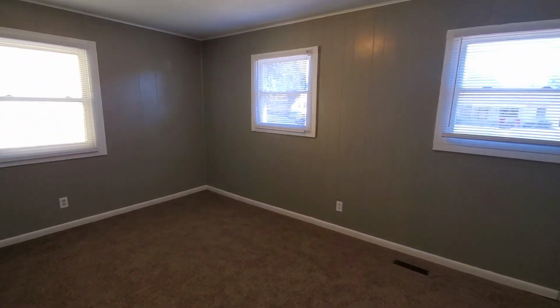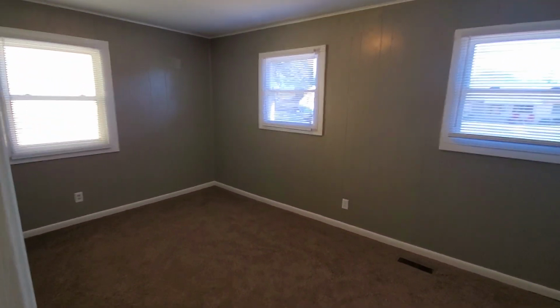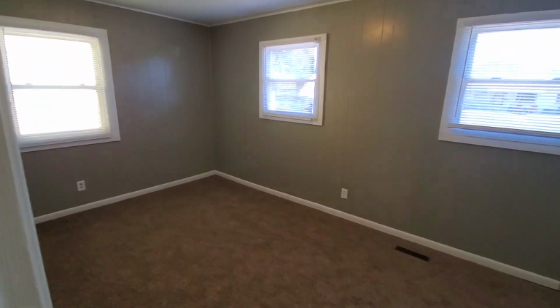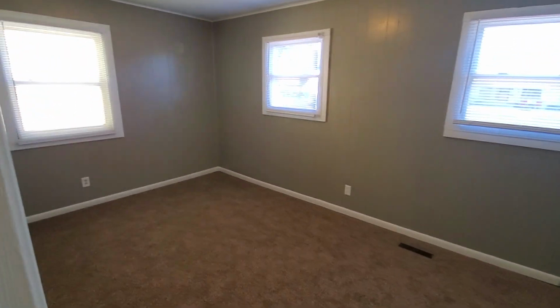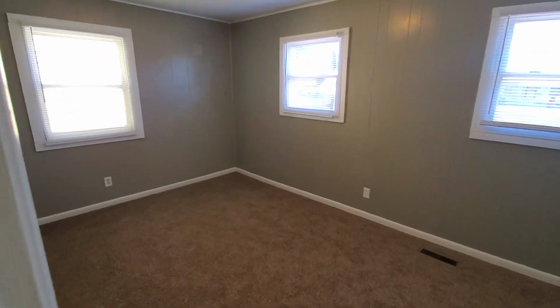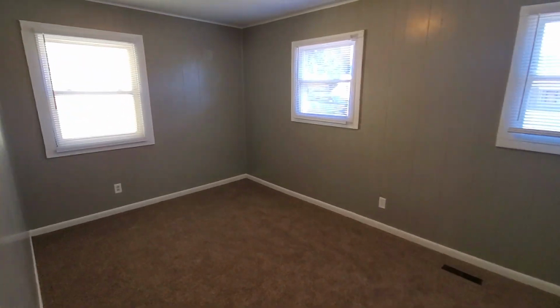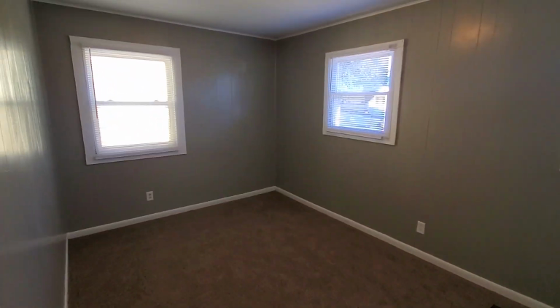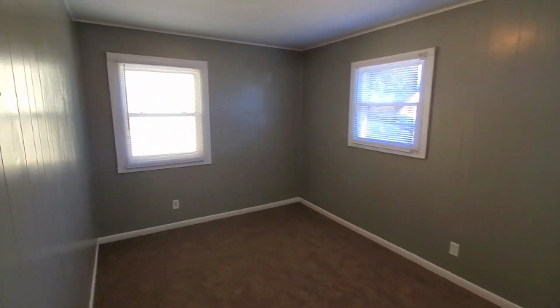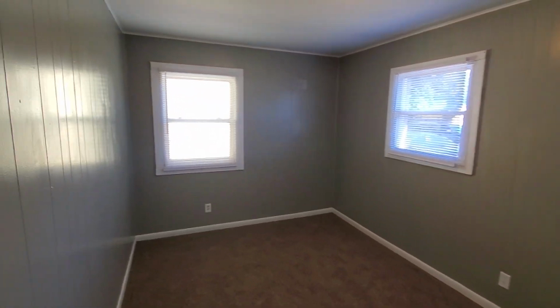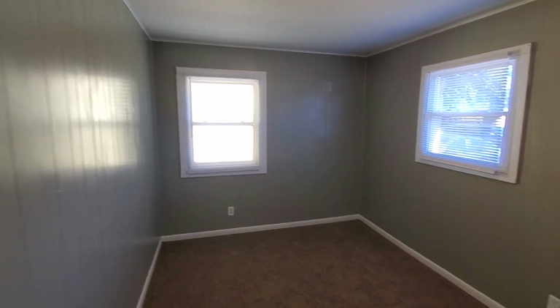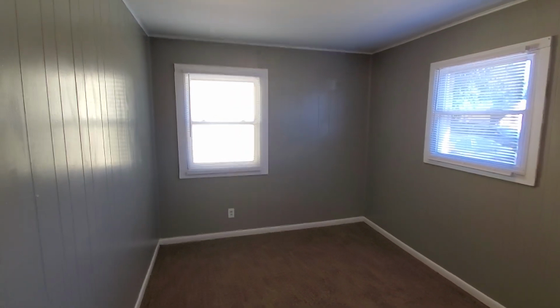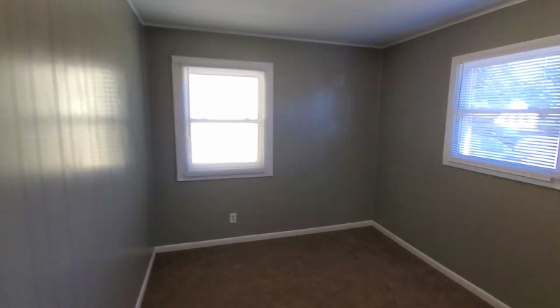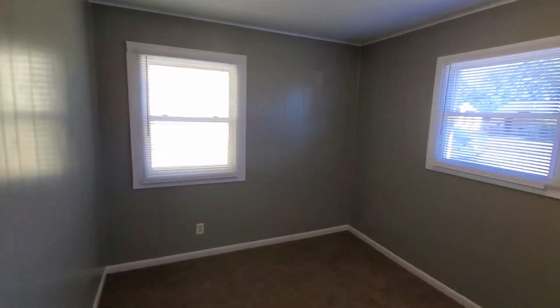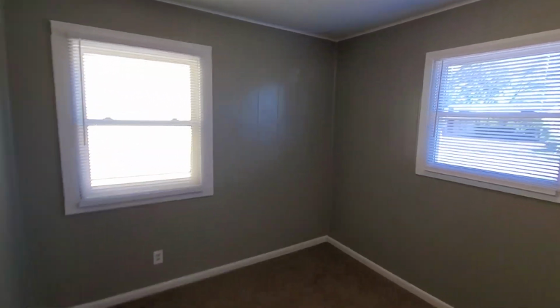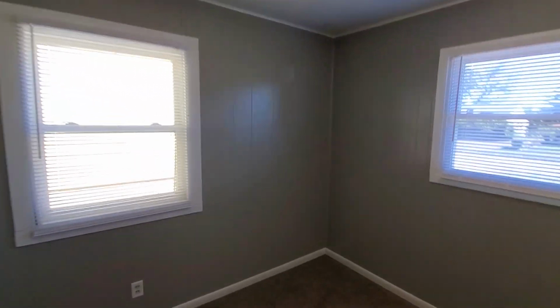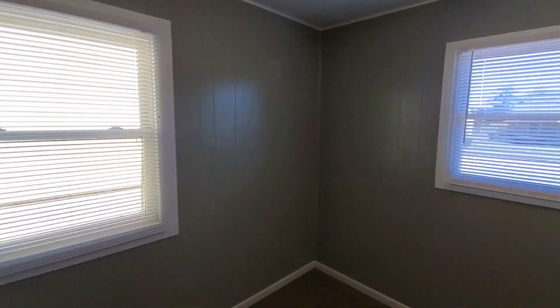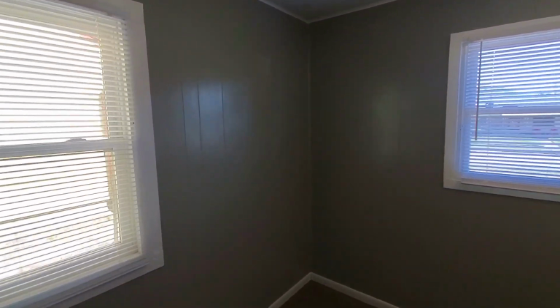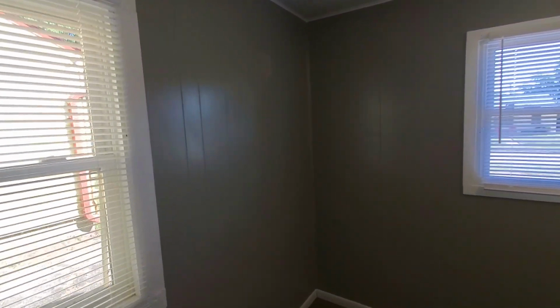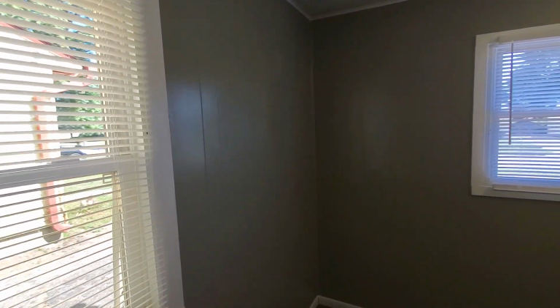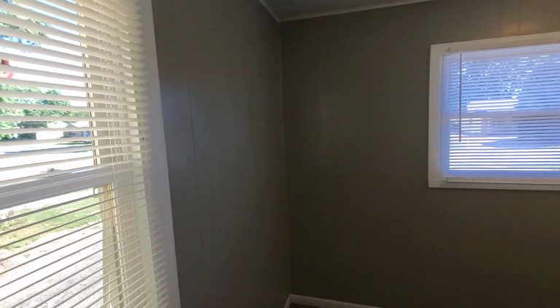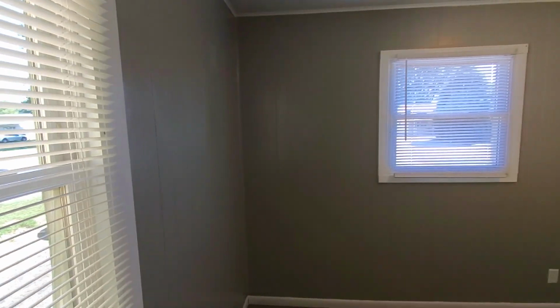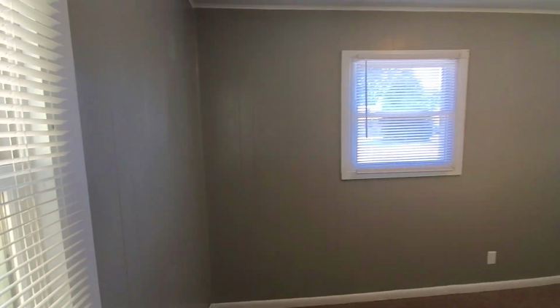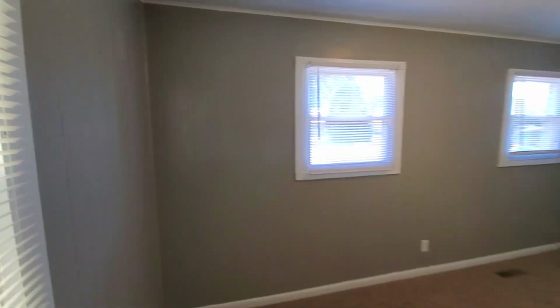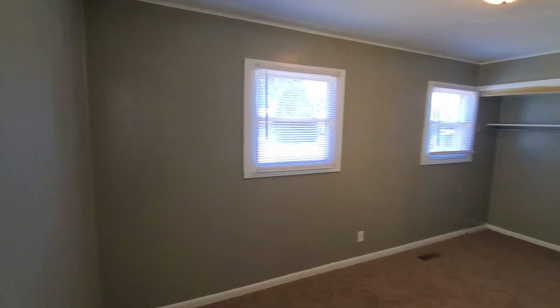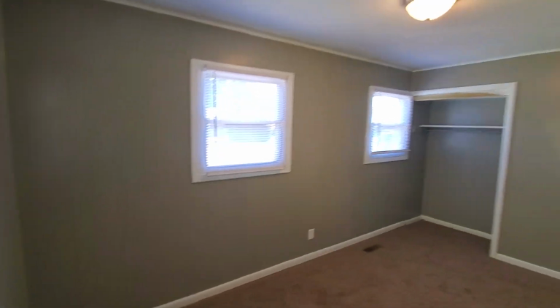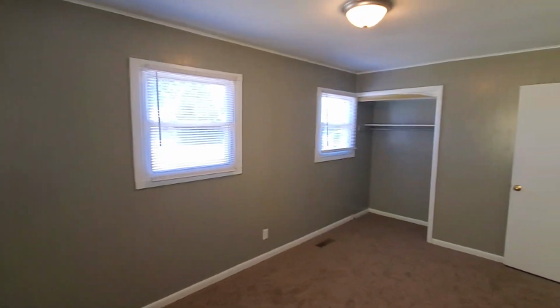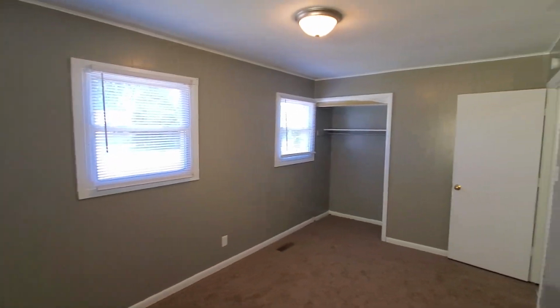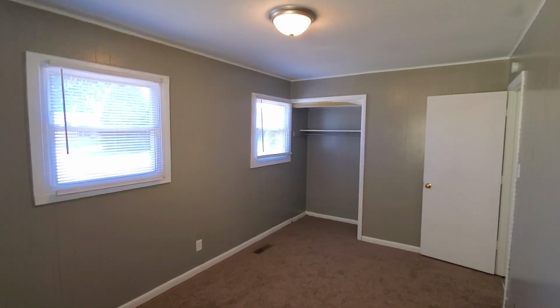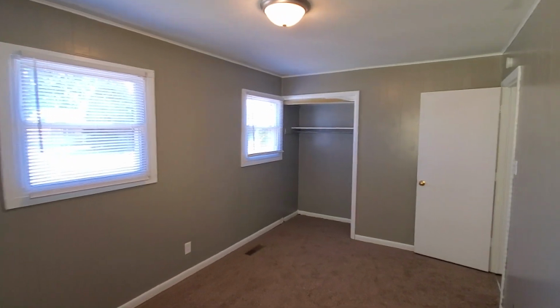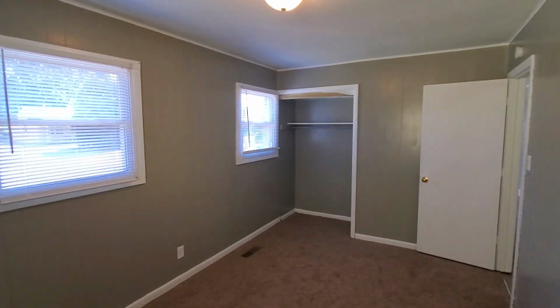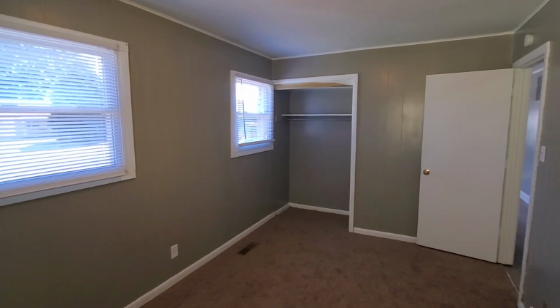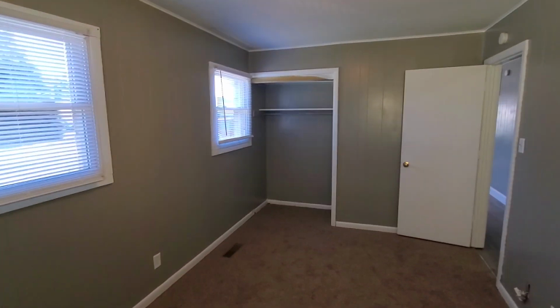I would assume this would be the master since it's a little larger than all the rest. Each bedroom is lighted, so you've got ceiling lights in all the bedrooms.